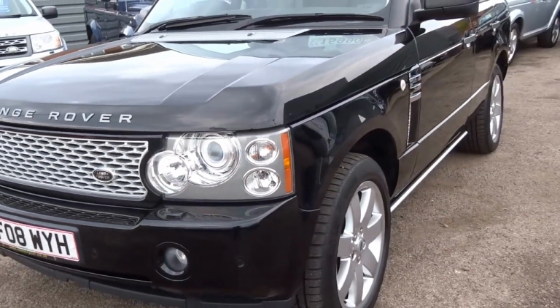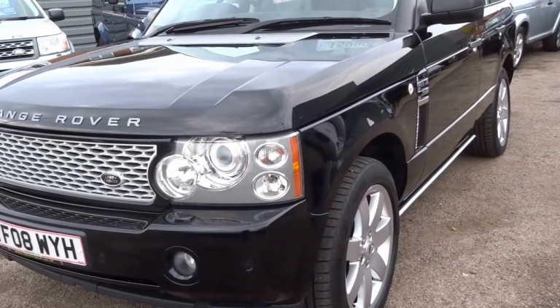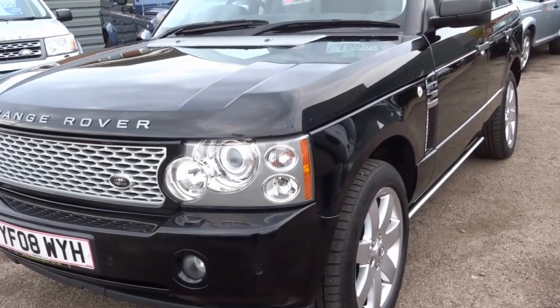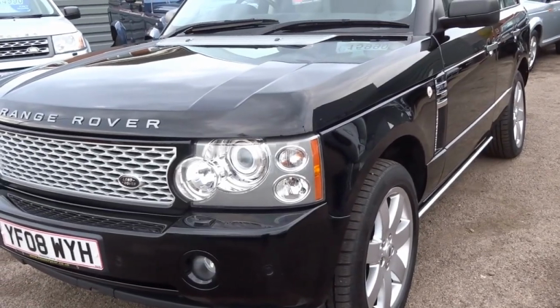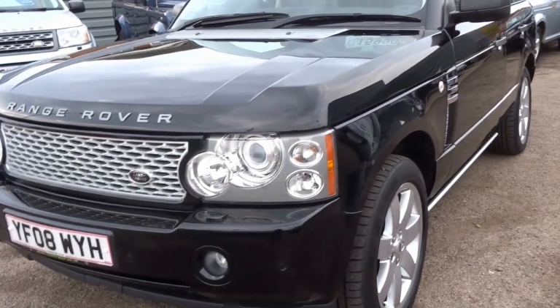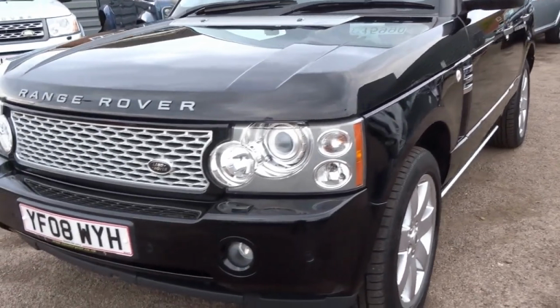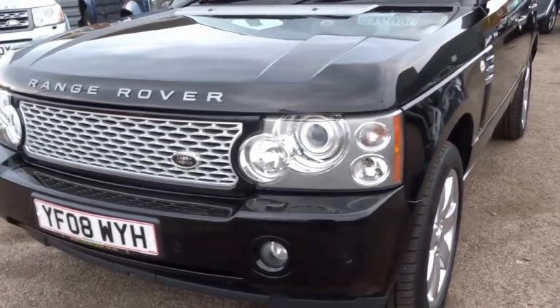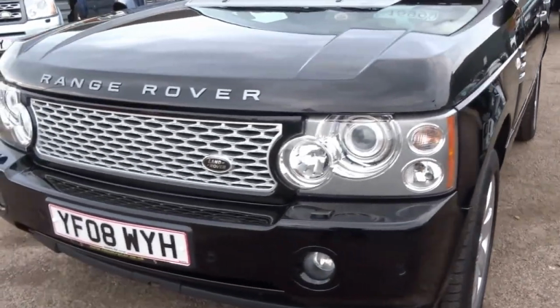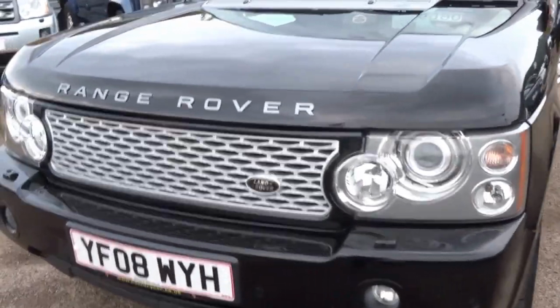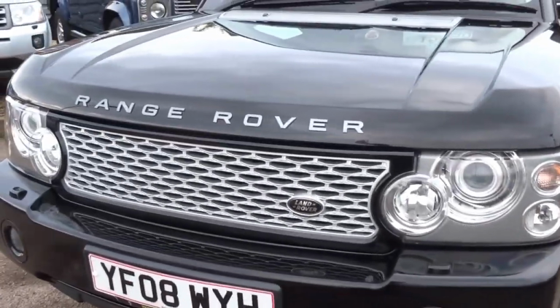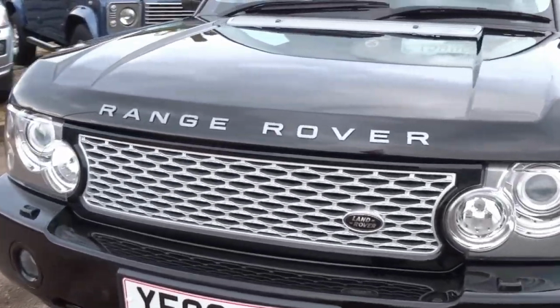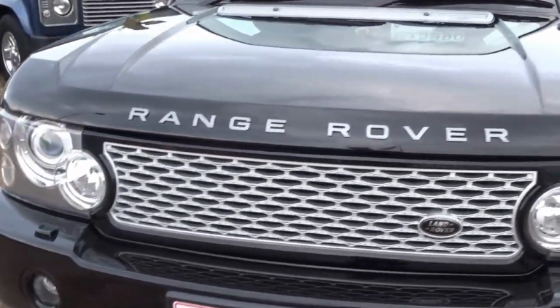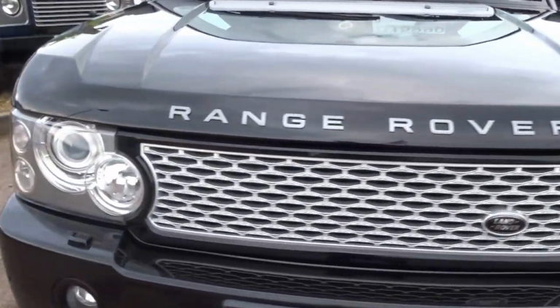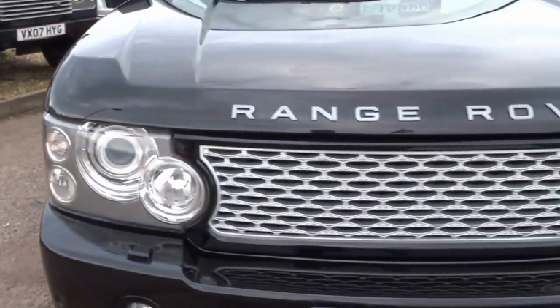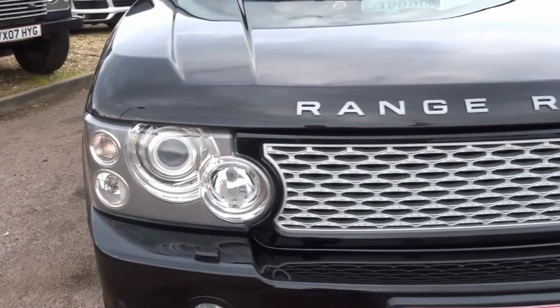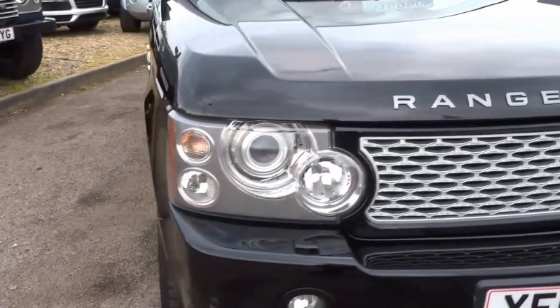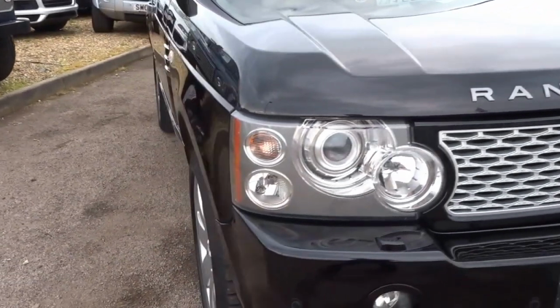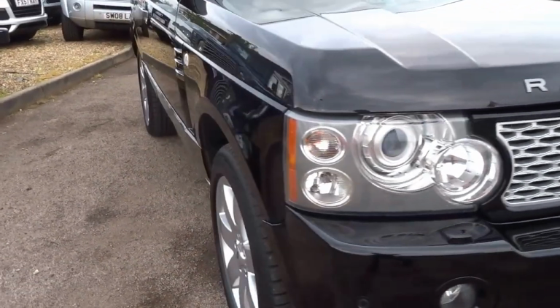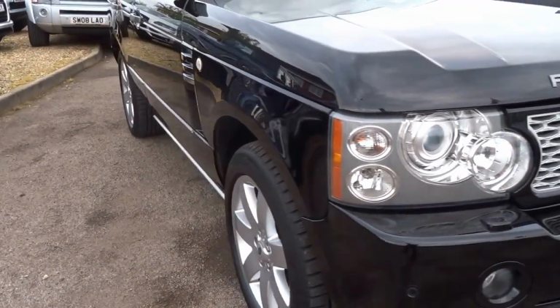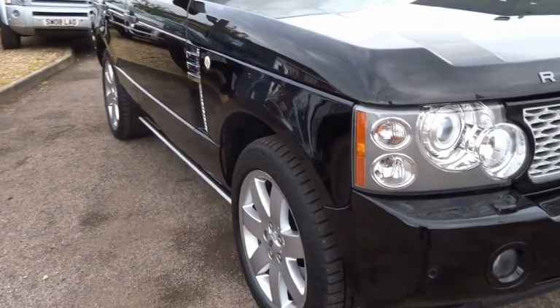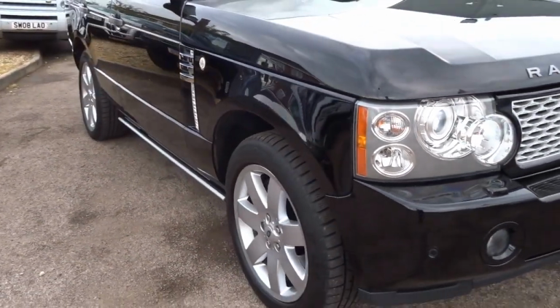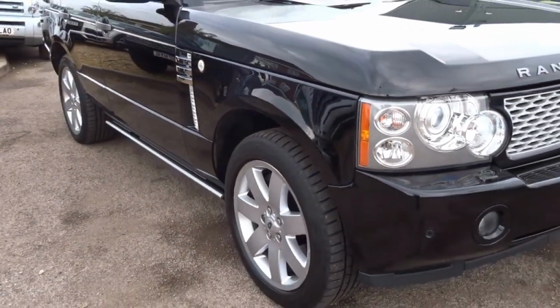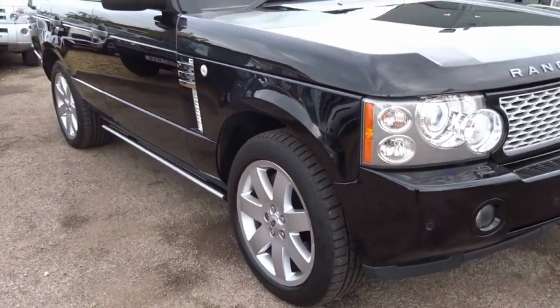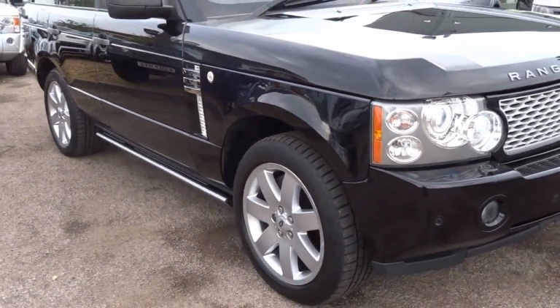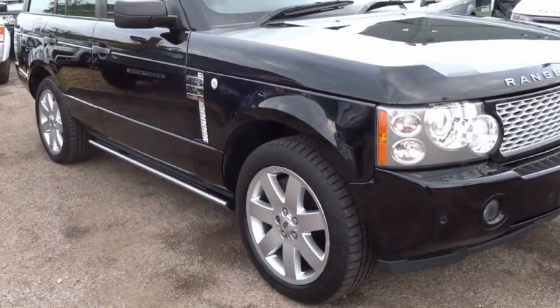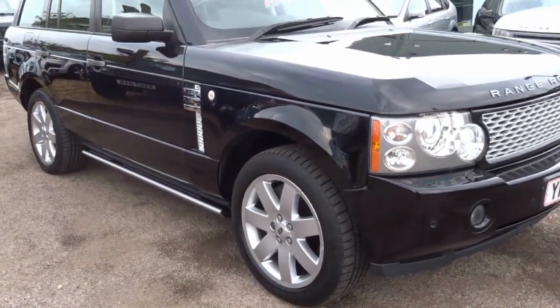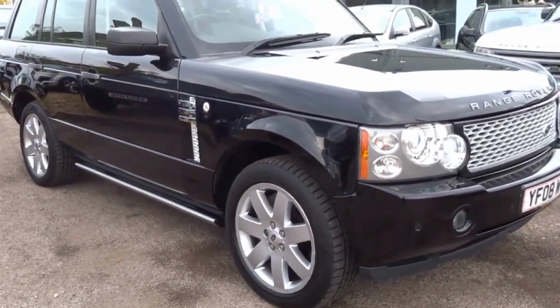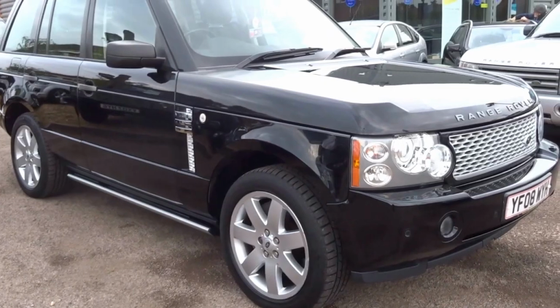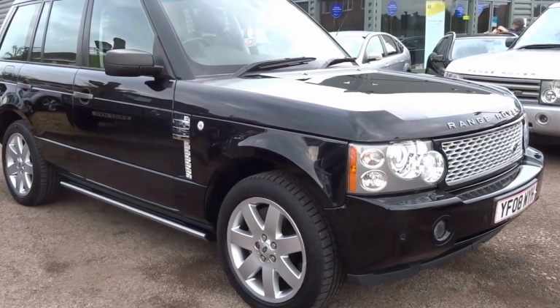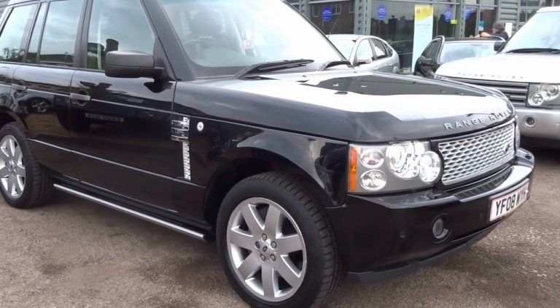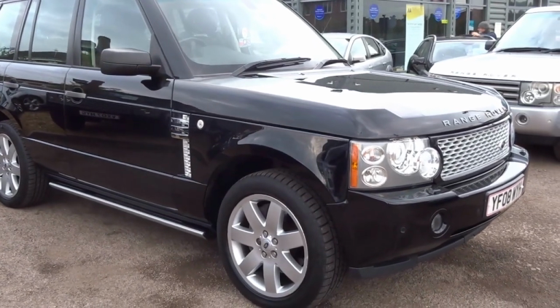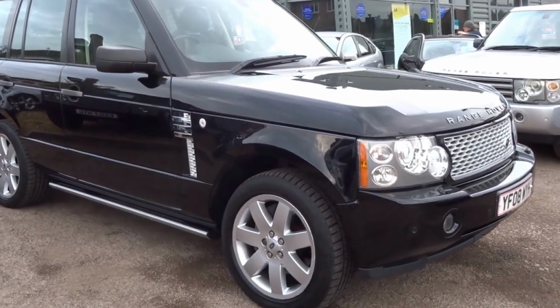Beautiful car. It's a 2008 Range Rover, 3.6 V8 Vogue SE spec. It's covered just 97,000 miles. A lot of car for the money.